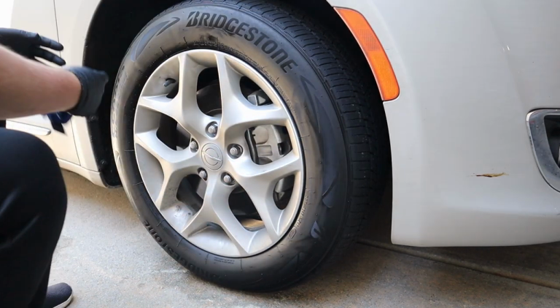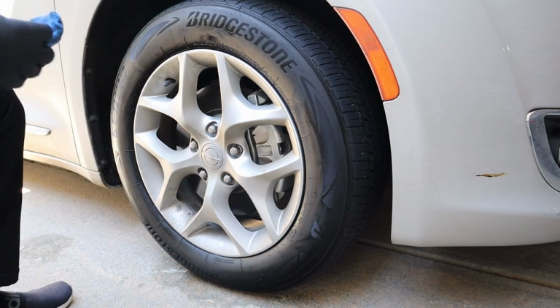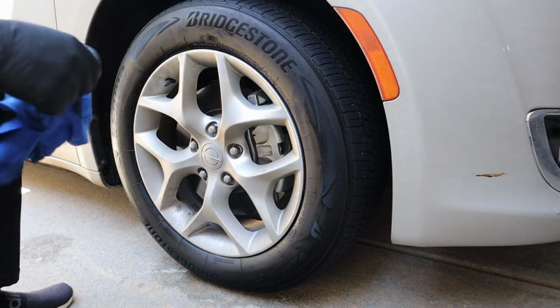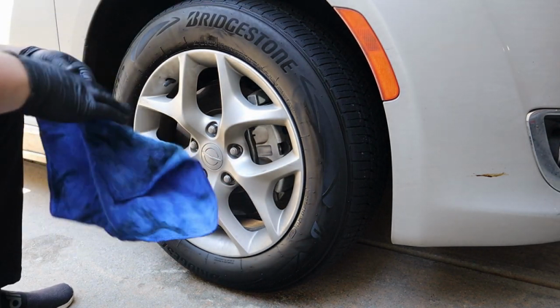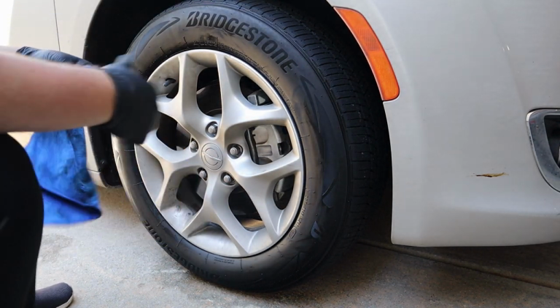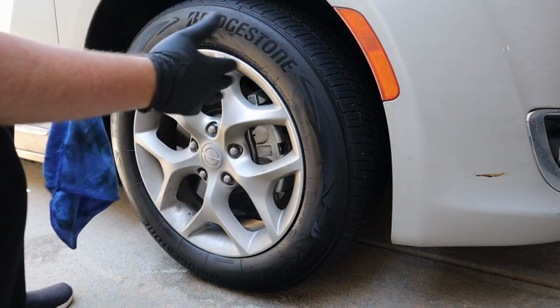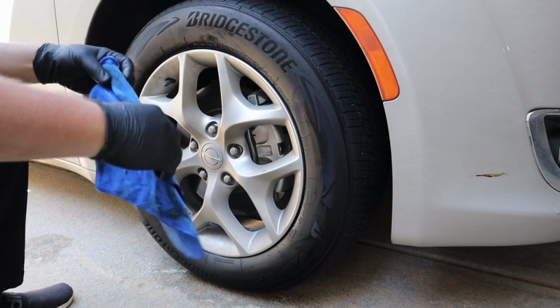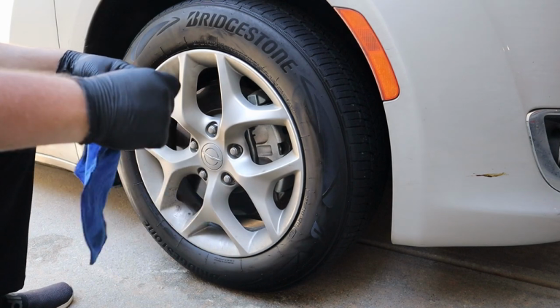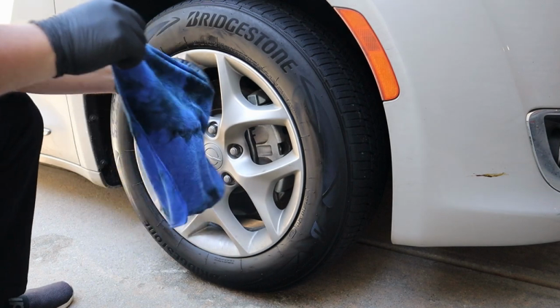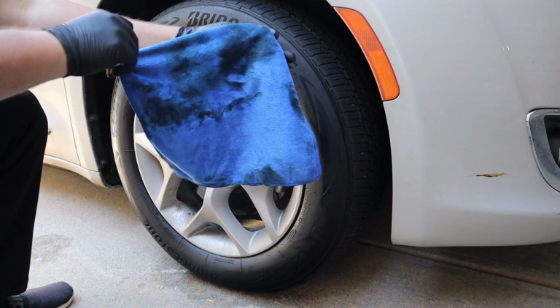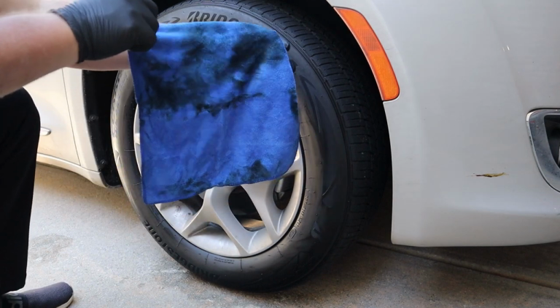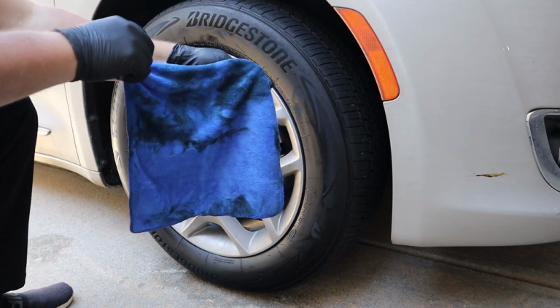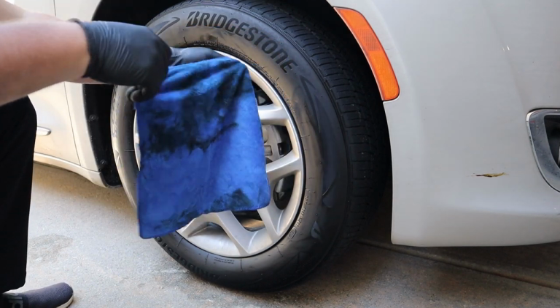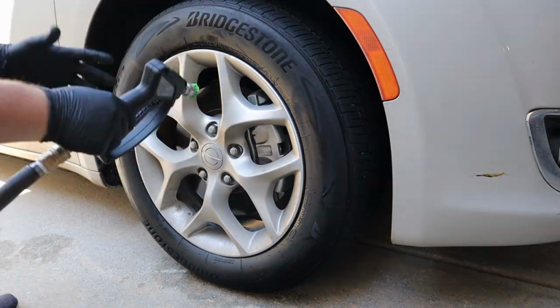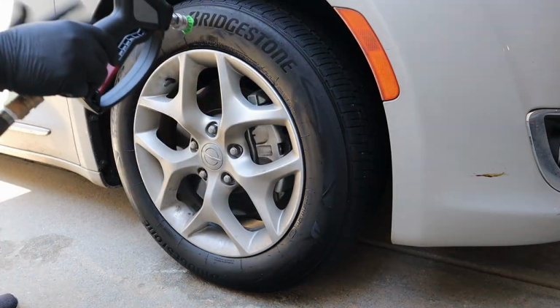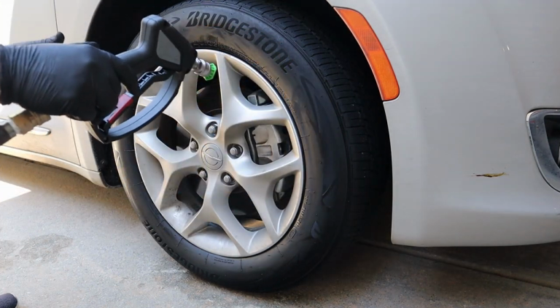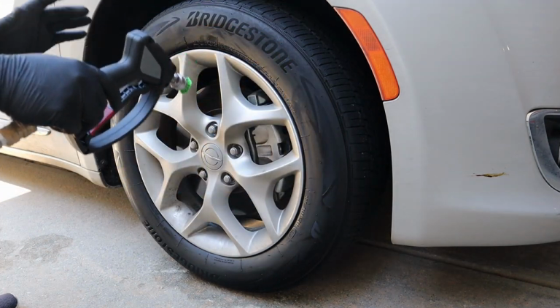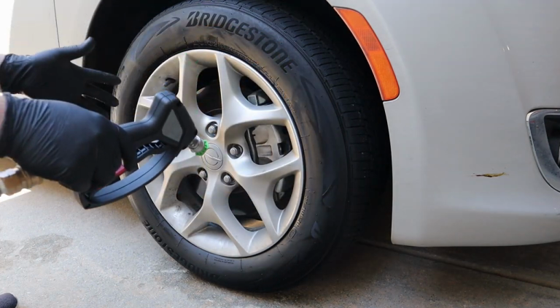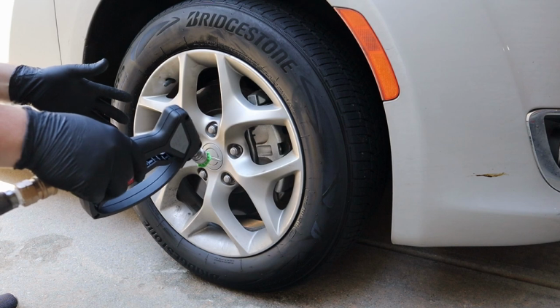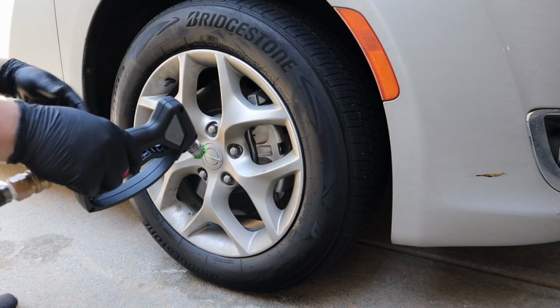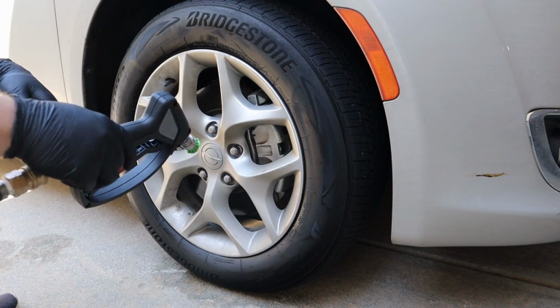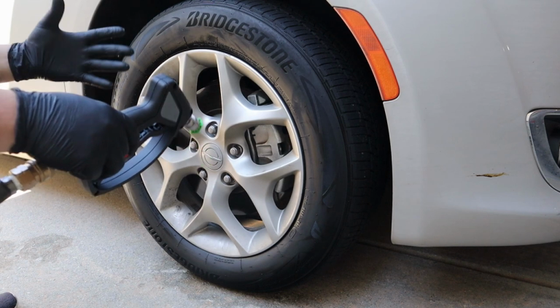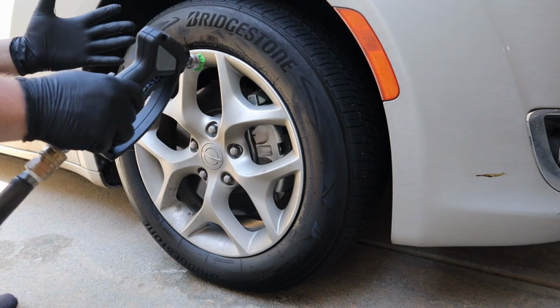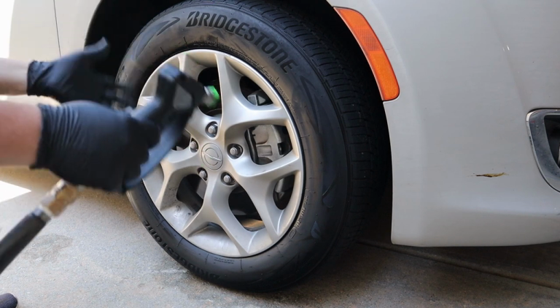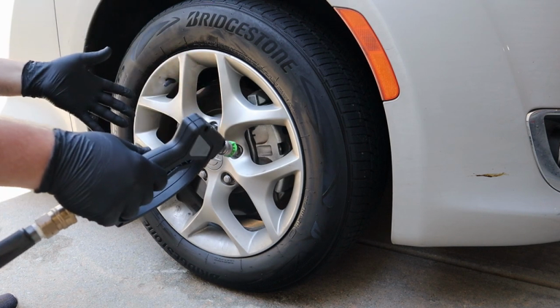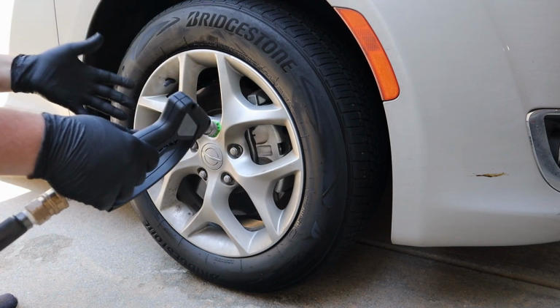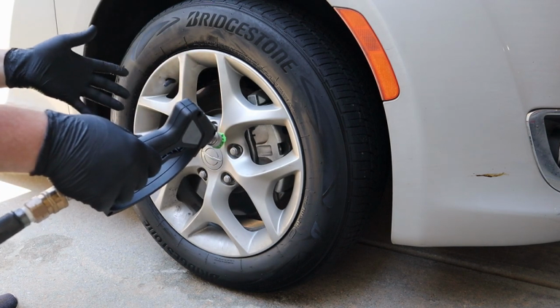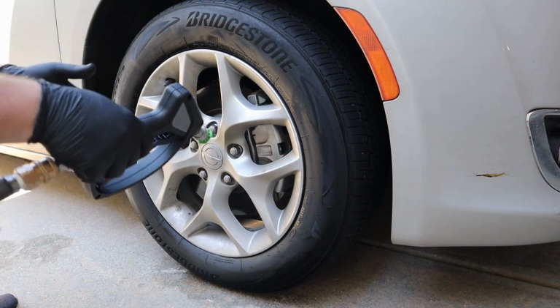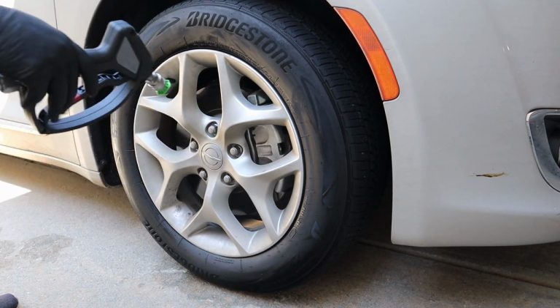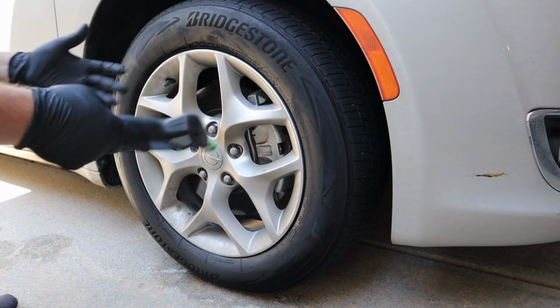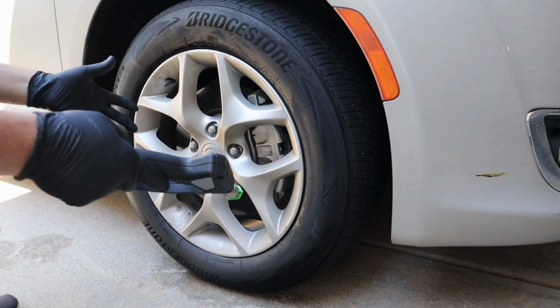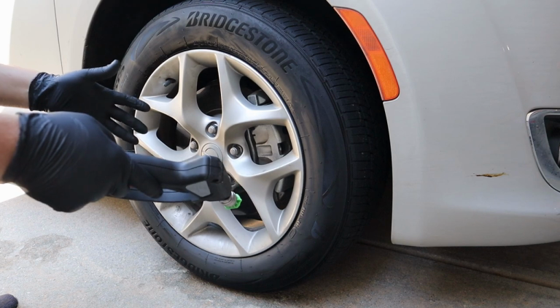Now we'll rinse it off — you can tell the tire is already much cleaner and see how much dirt we got off. If it's really dirty, we'll do one more application. If you're trying to get rid of a tire shine or anything, this is a great way to do it. Let's go ahead and rinse it off.